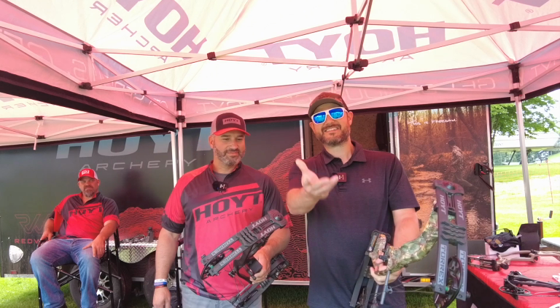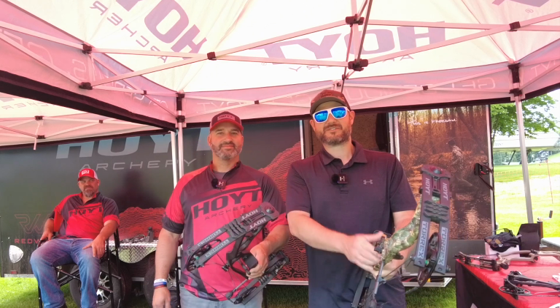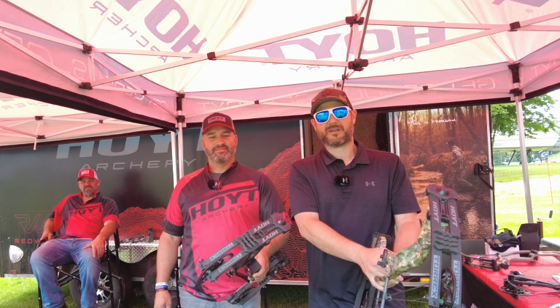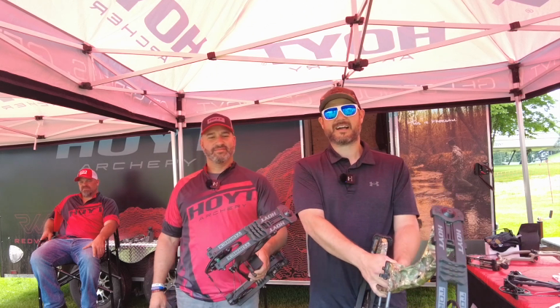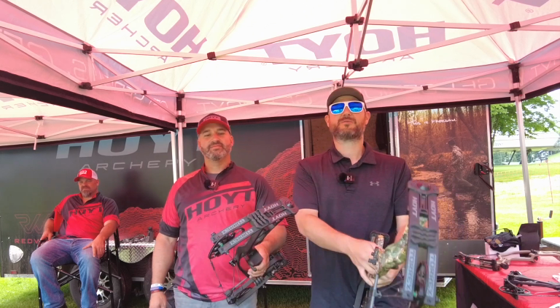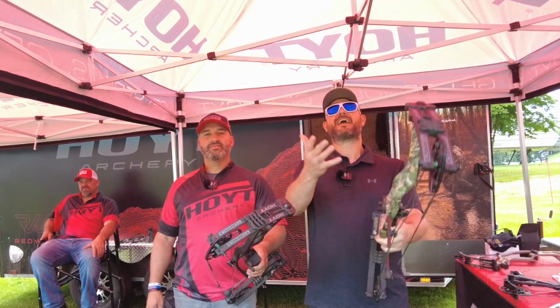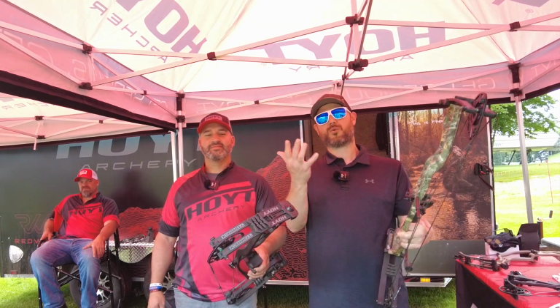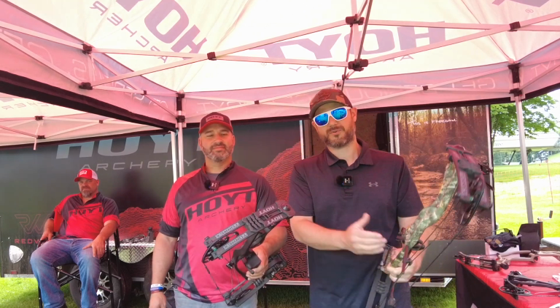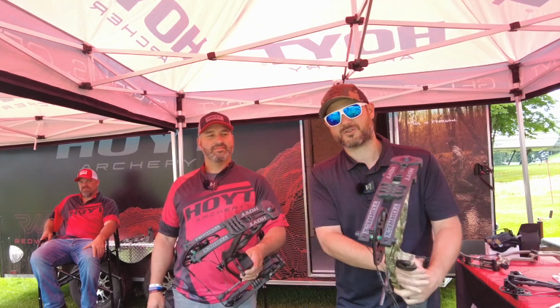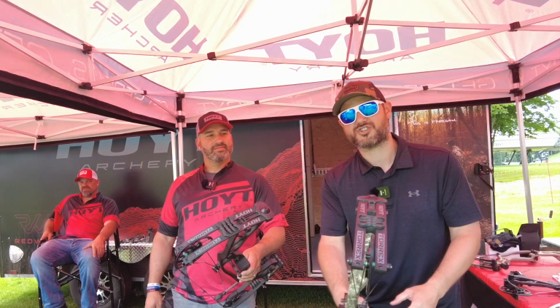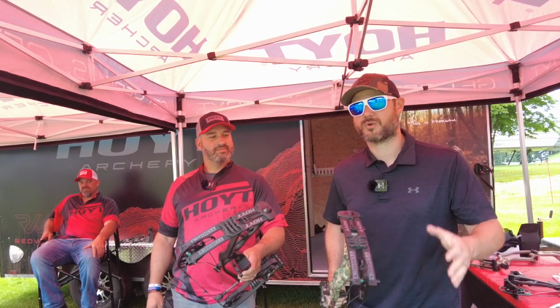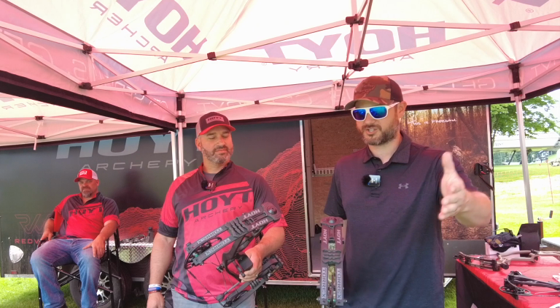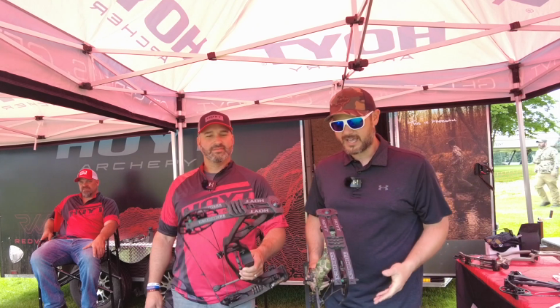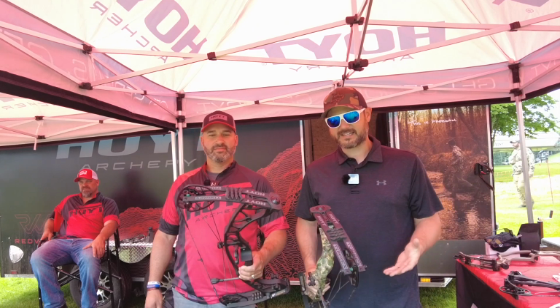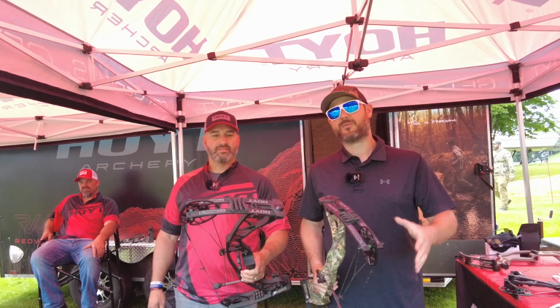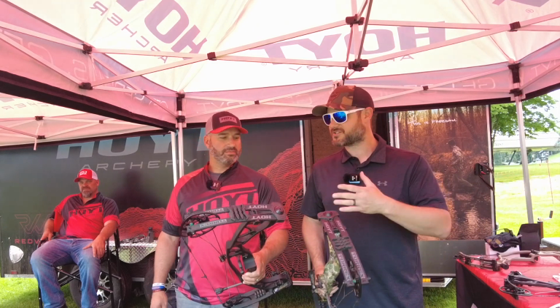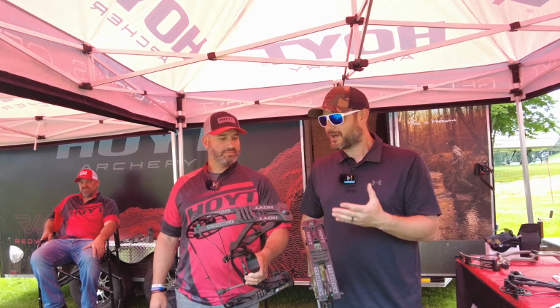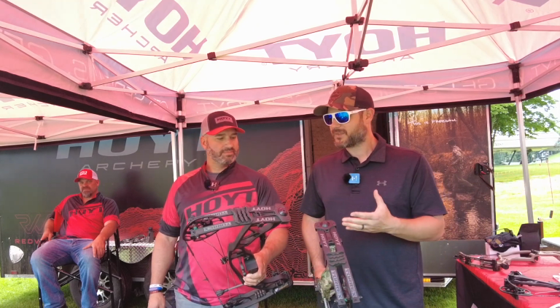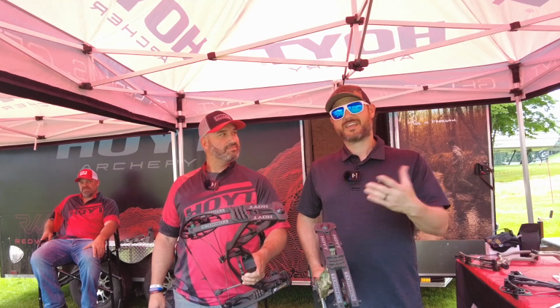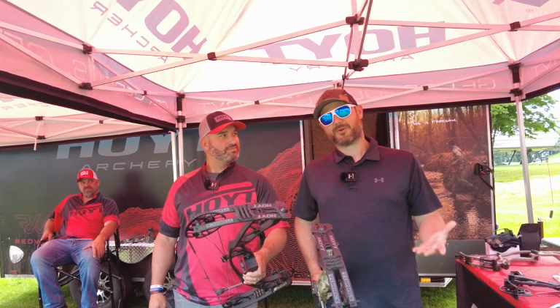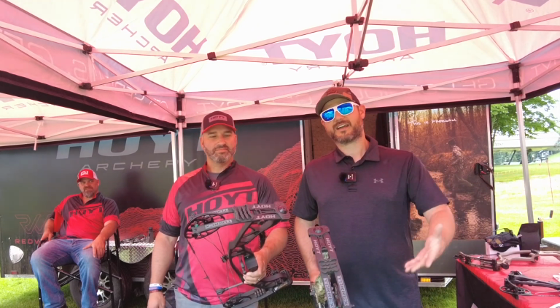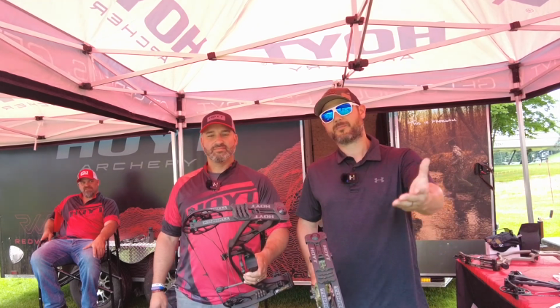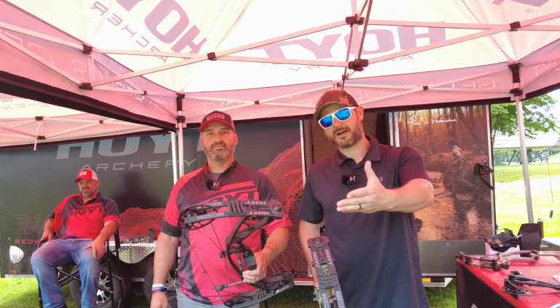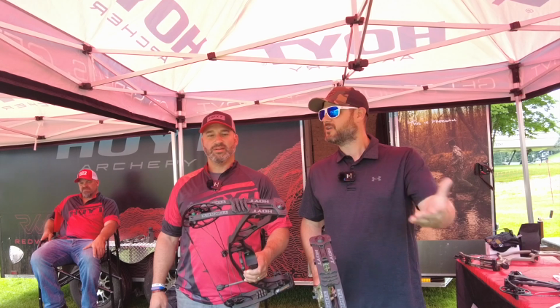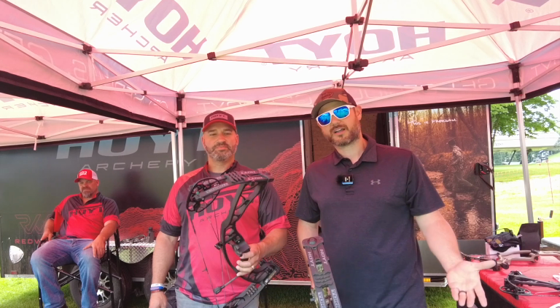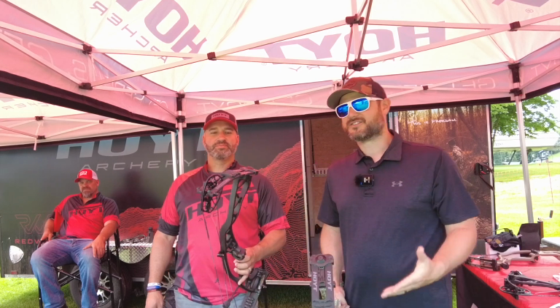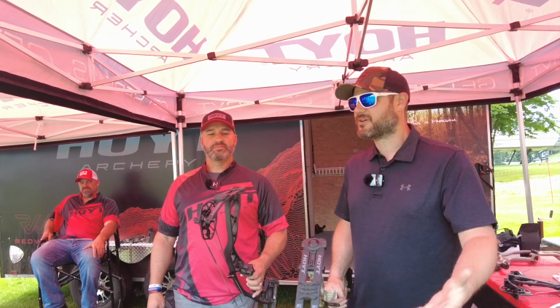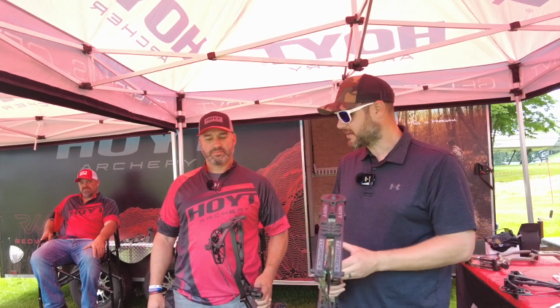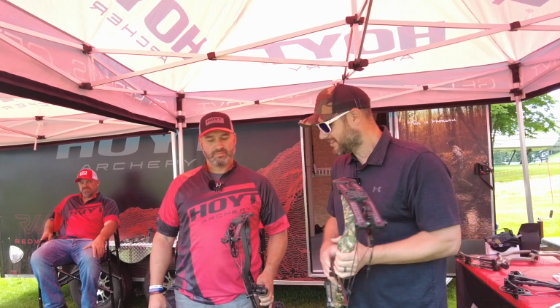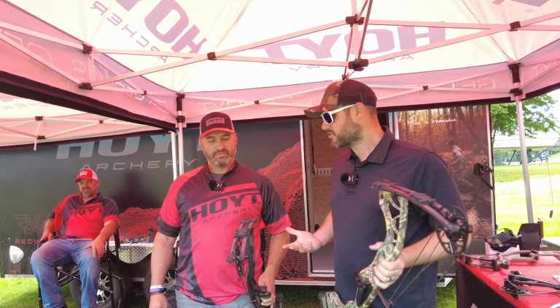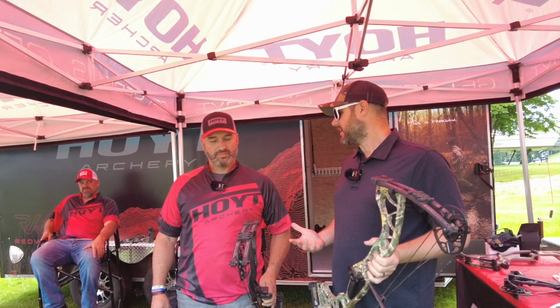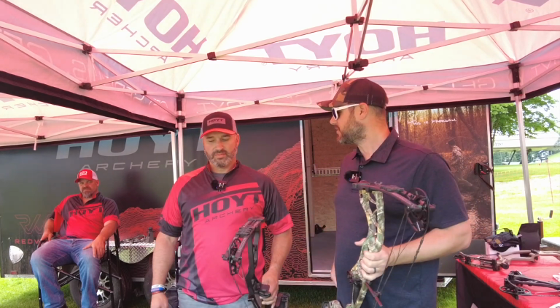Hey guys, Dave Thomas here at bowandplant.com, here with Mark at the Hoyt booth at the Total Archery Challenge 2022. Today we're just hanging out — it's kind of fun, people are walking by, we're talking, there's a lot going on. What's going on with Hoyt?